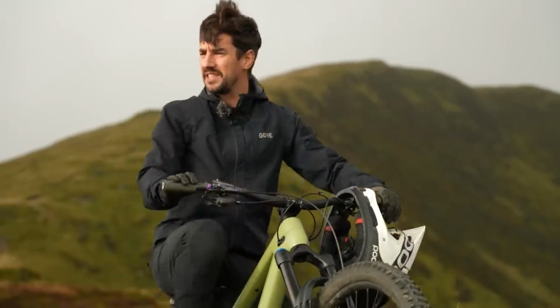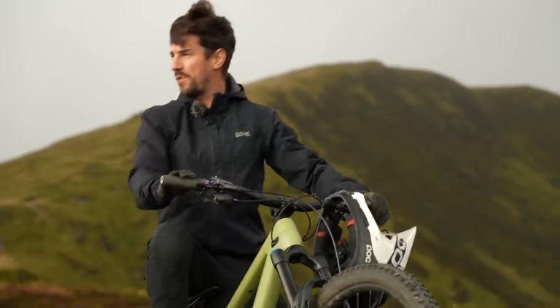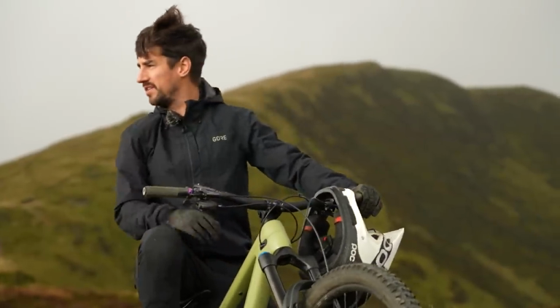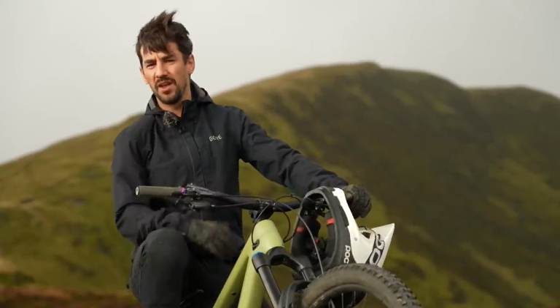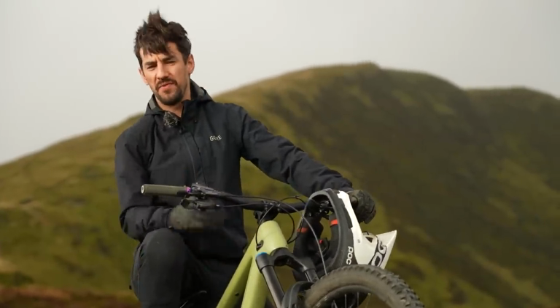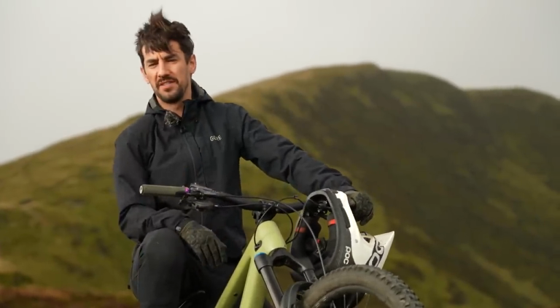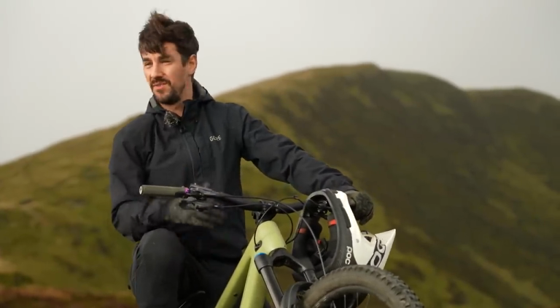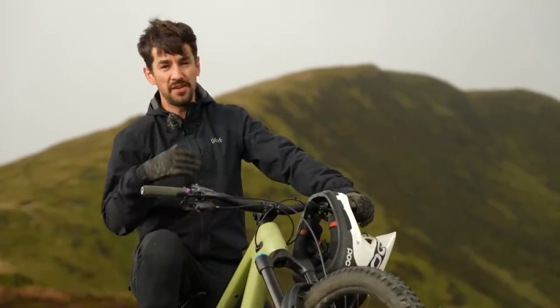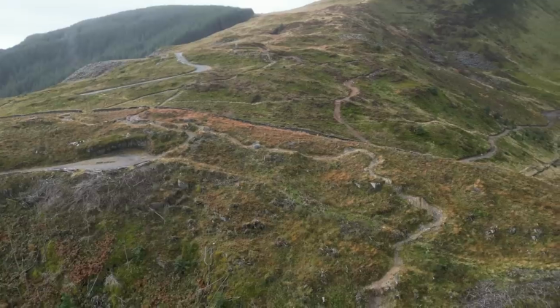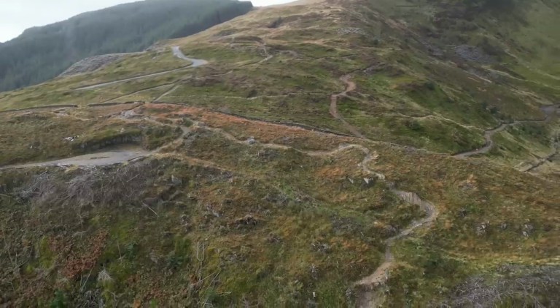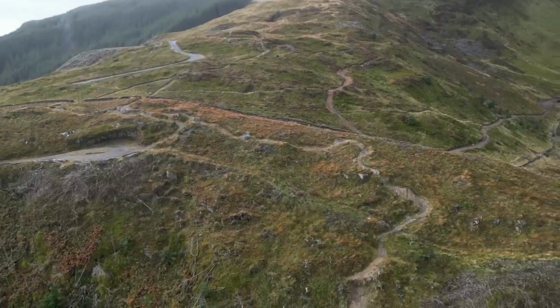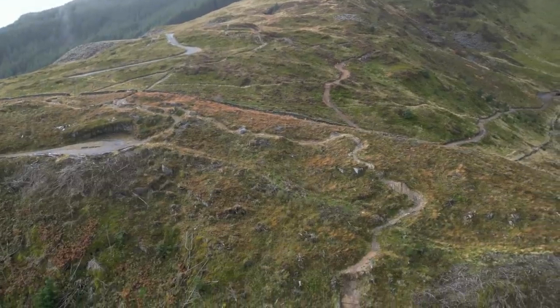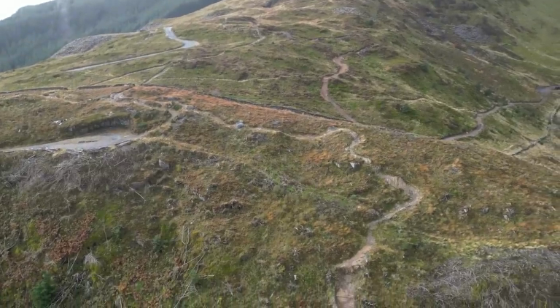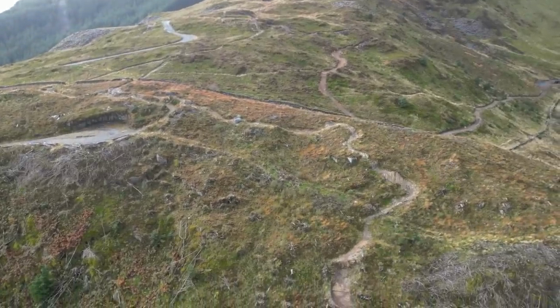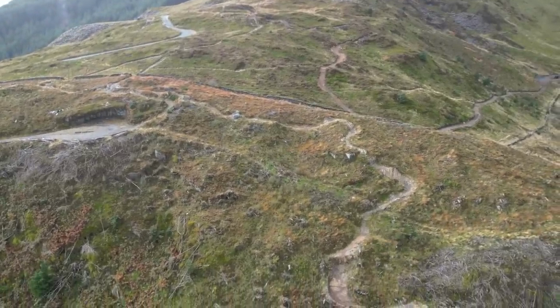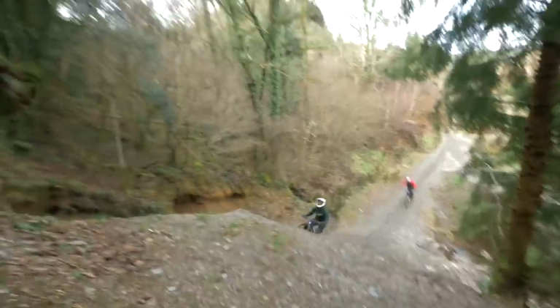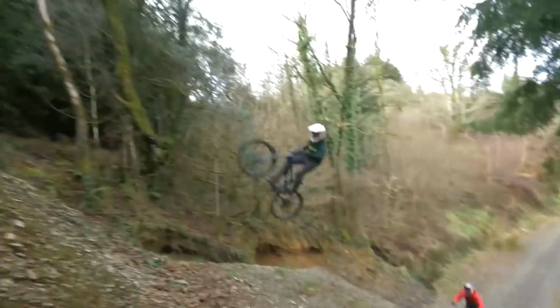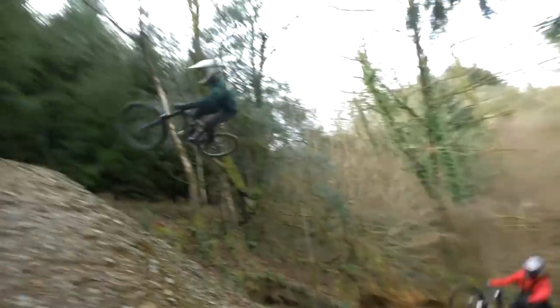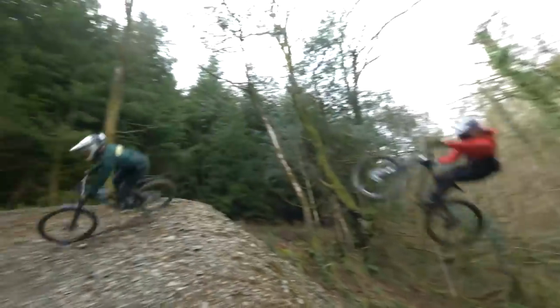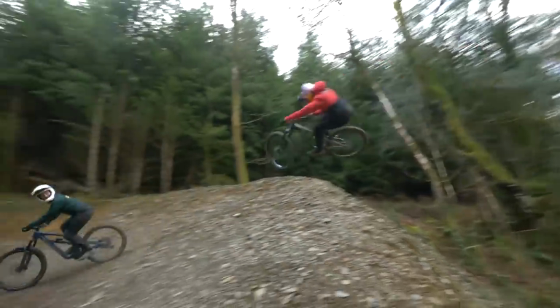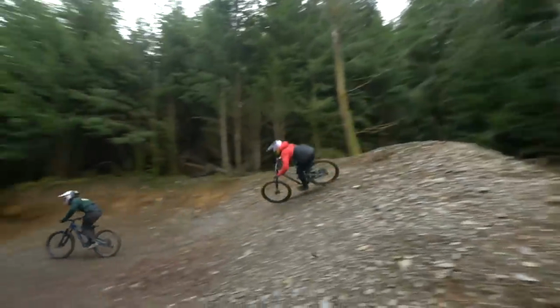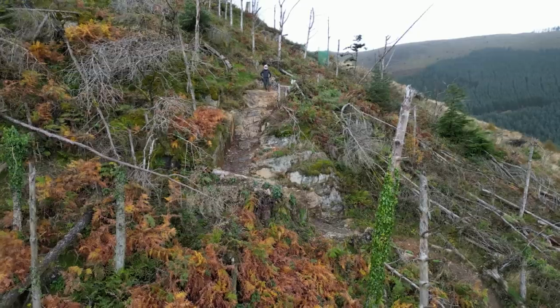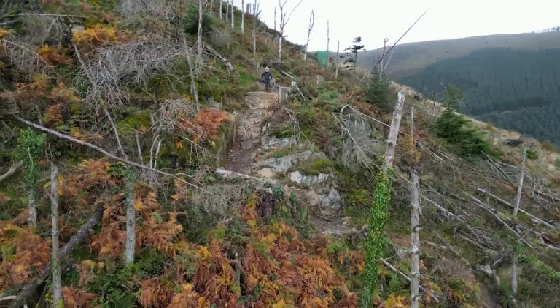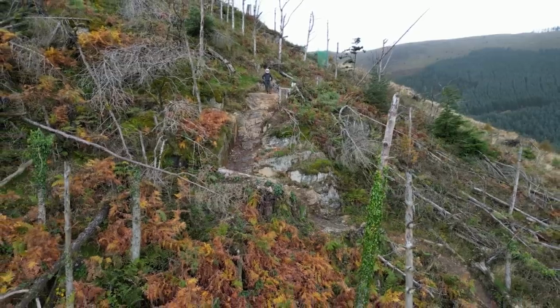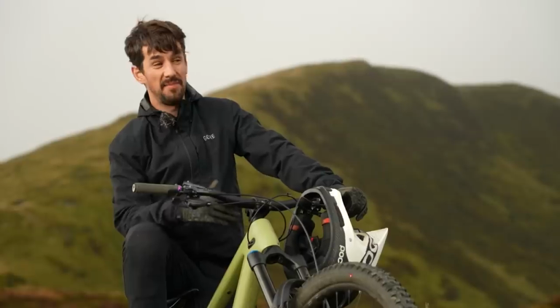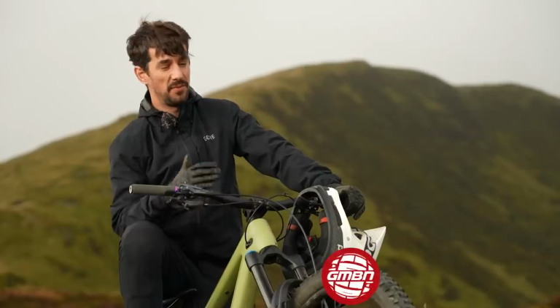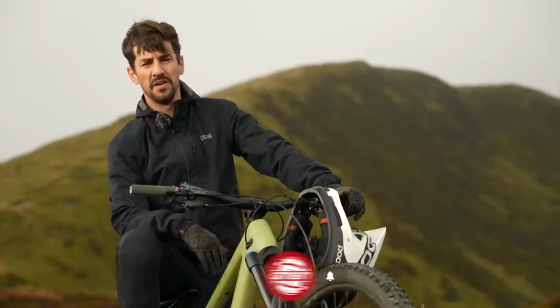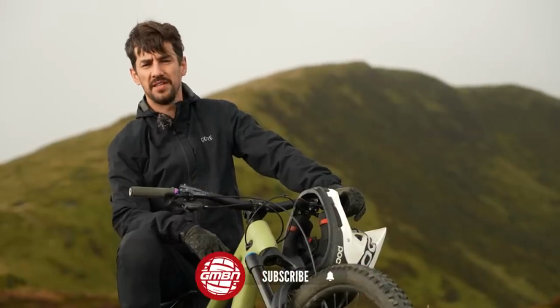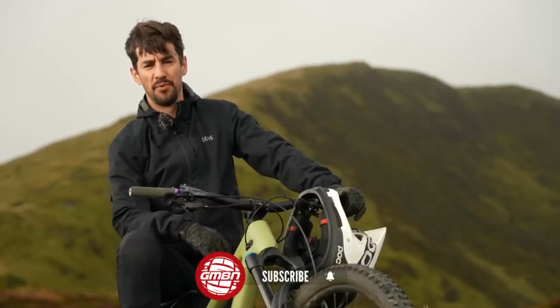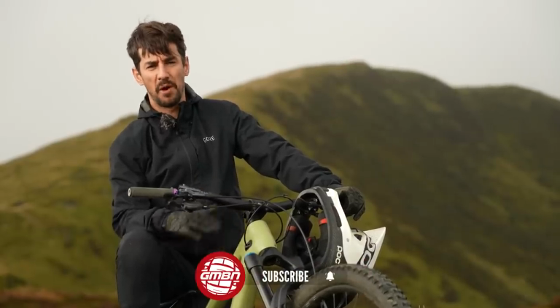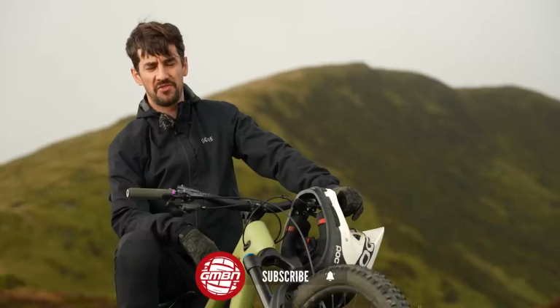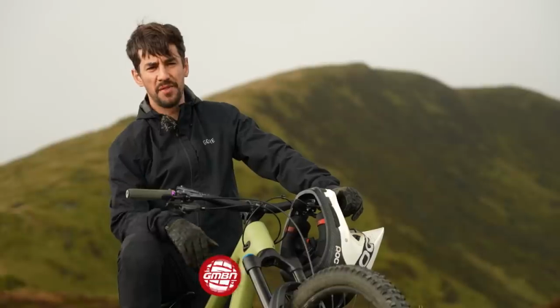It's a bike park that suits a lot of different riders. There's some really user-friendly trails here, mellow stuff. Some big jumps are actually really nice to jump as well, not too crazy. Also, it's home to some of the wildest British bike park tracks, I think.